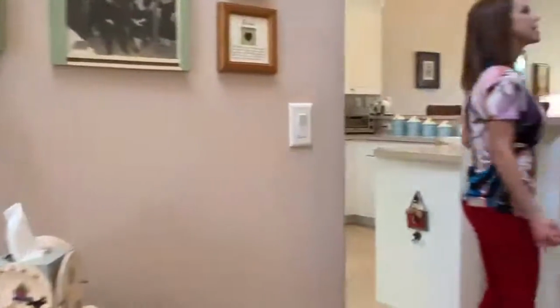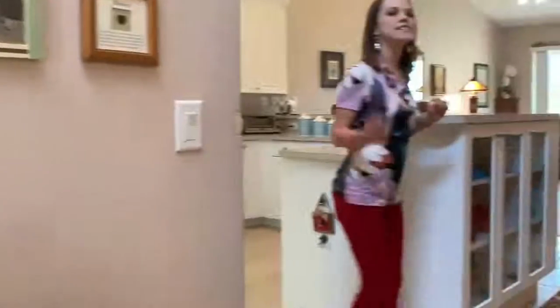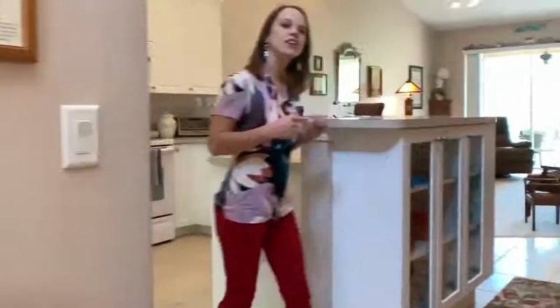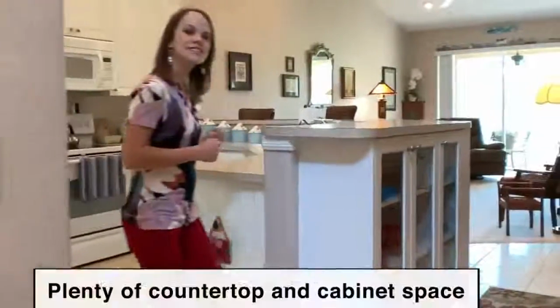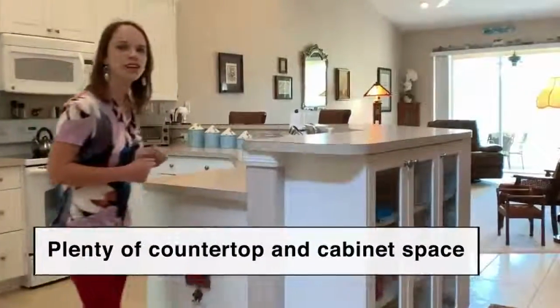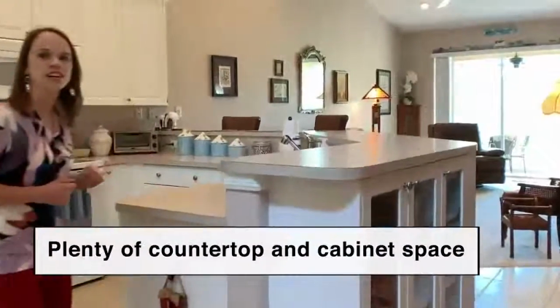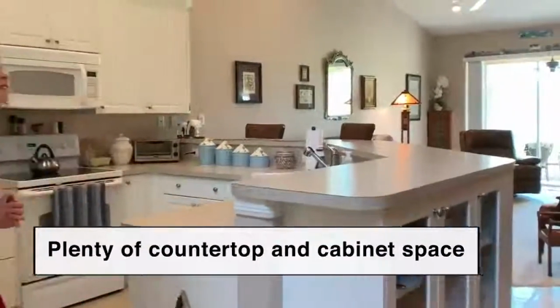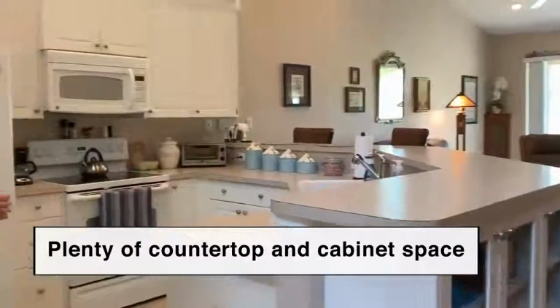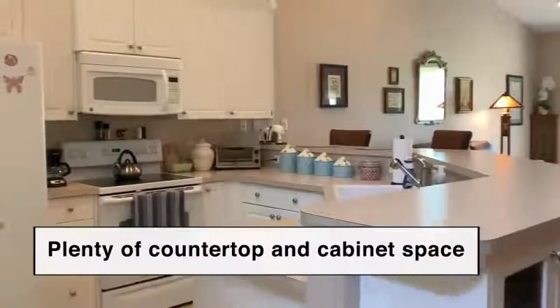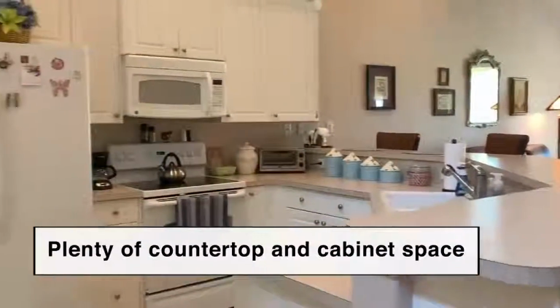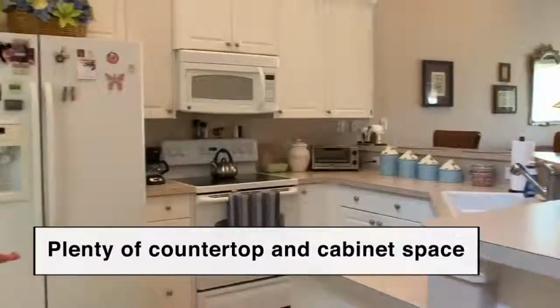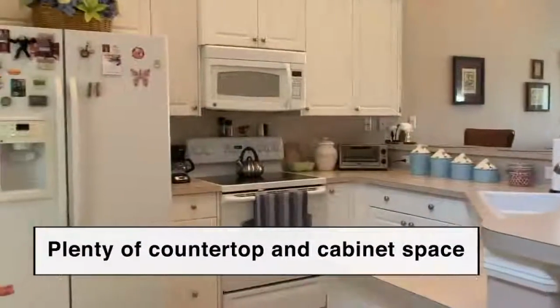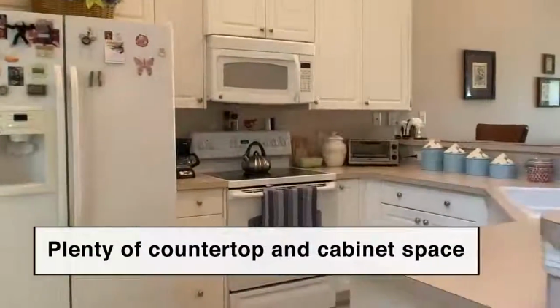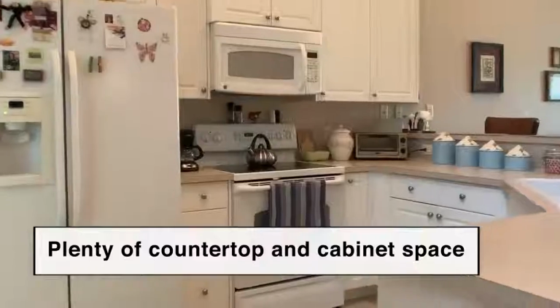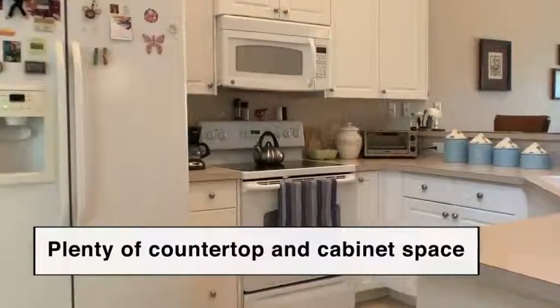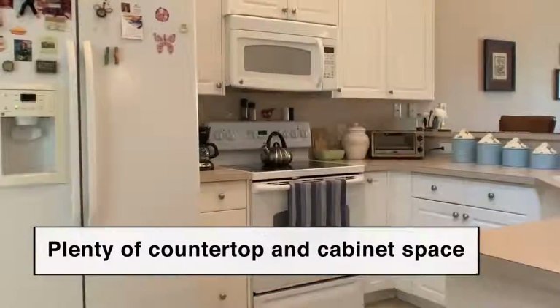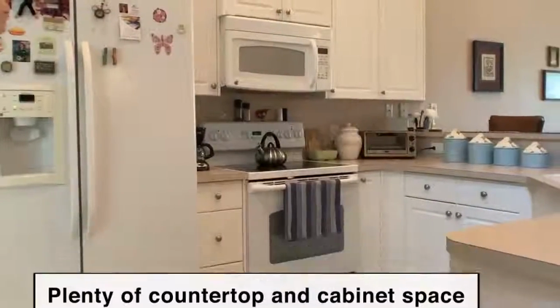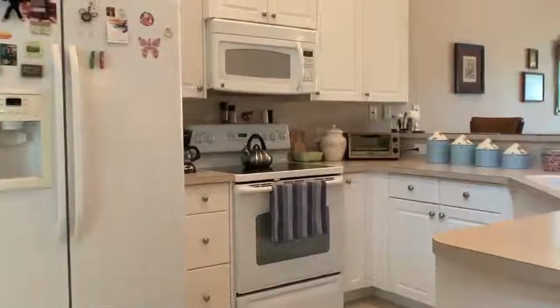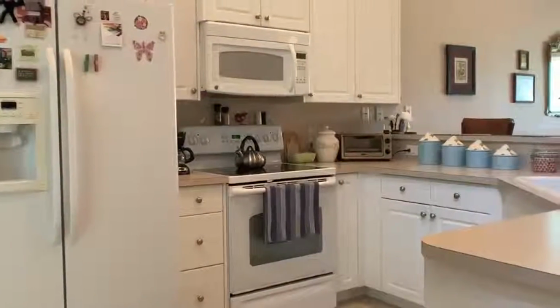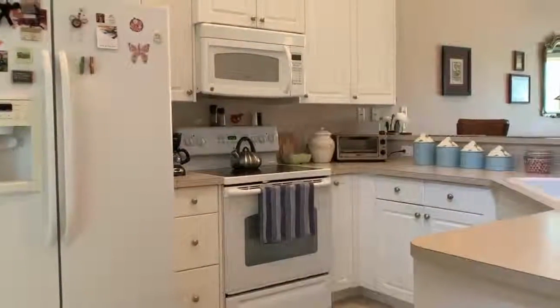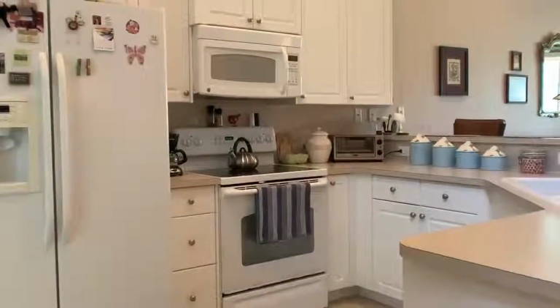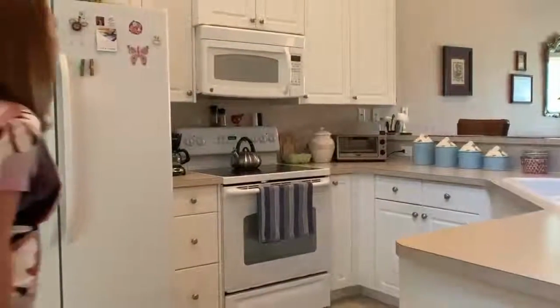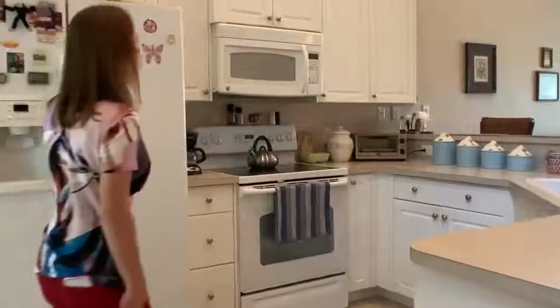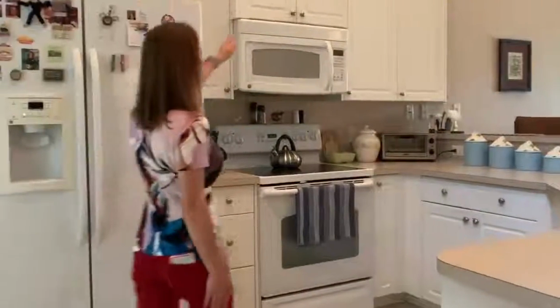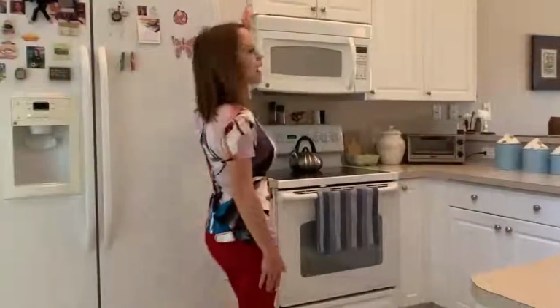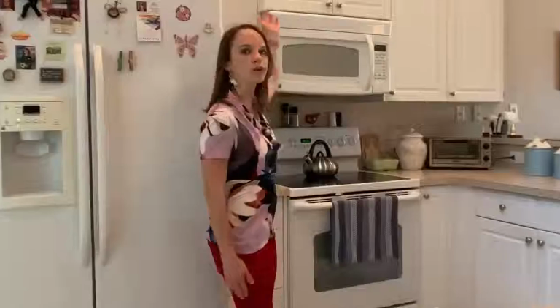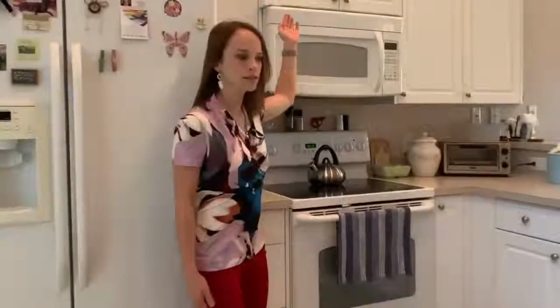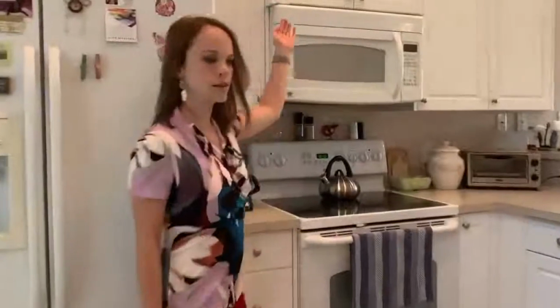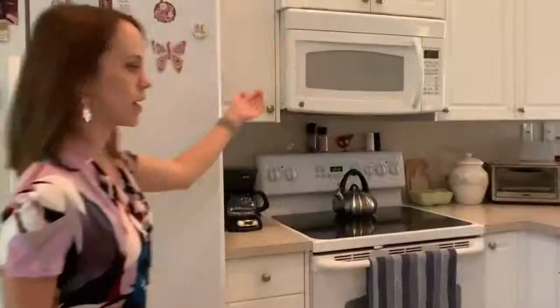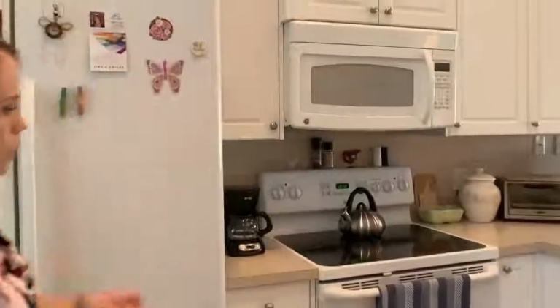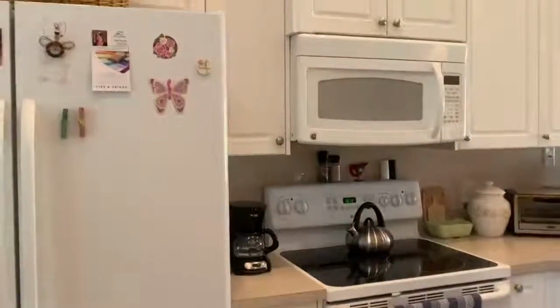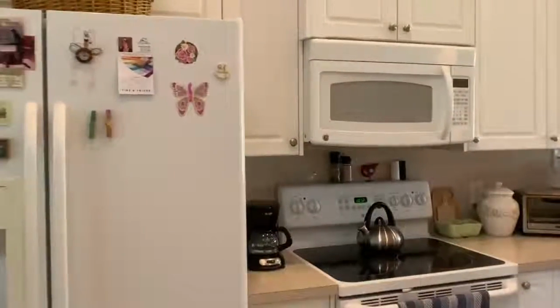Let's take a look at the central kitchen. Plenty of cabinet space and countertops. You got the high cabinets with the crown molding and all white appliances.